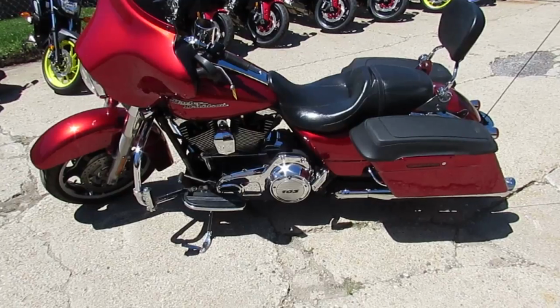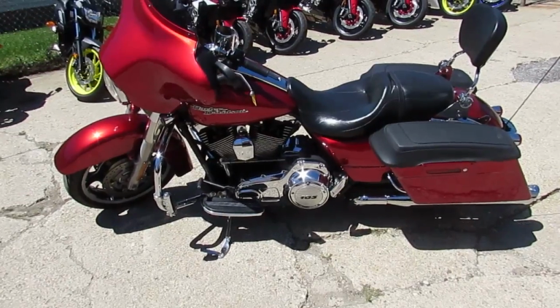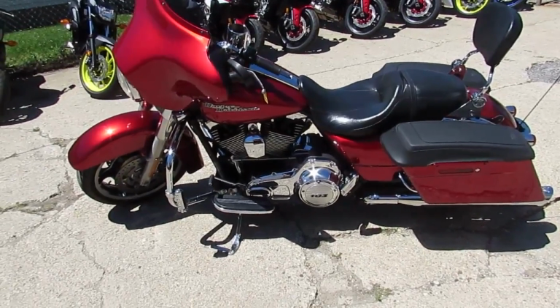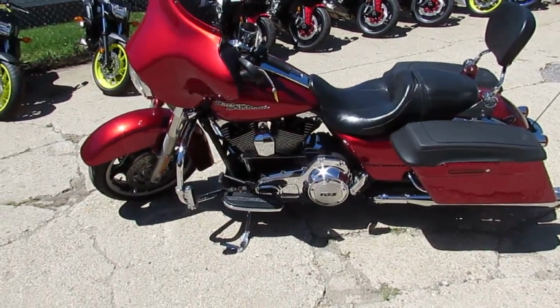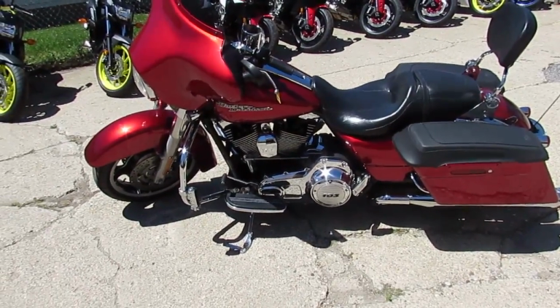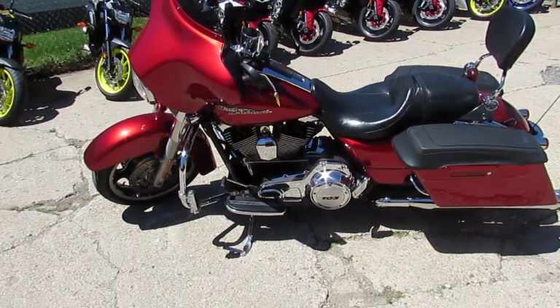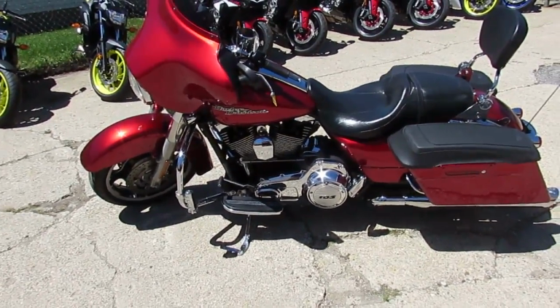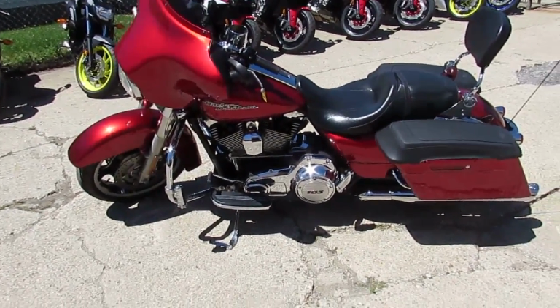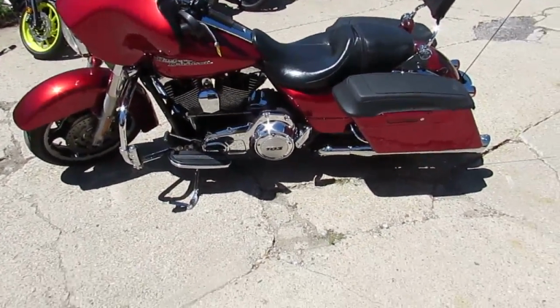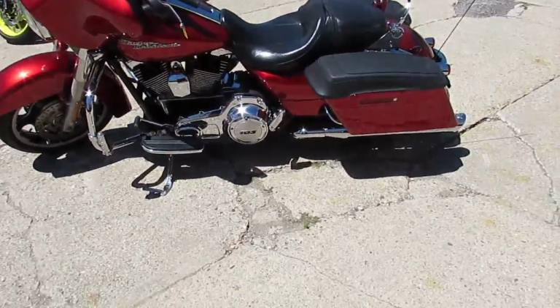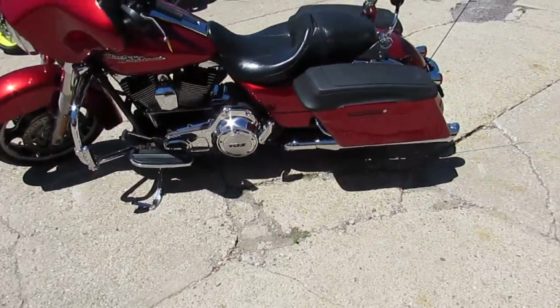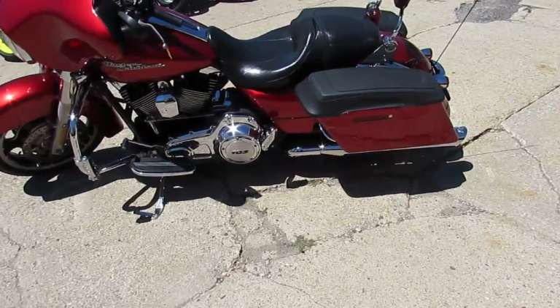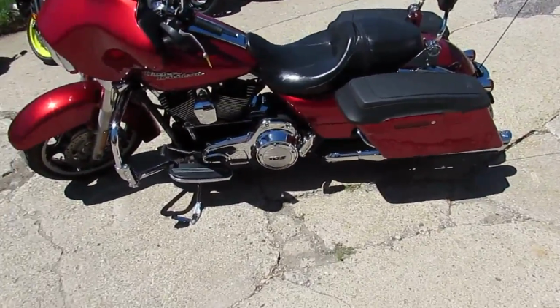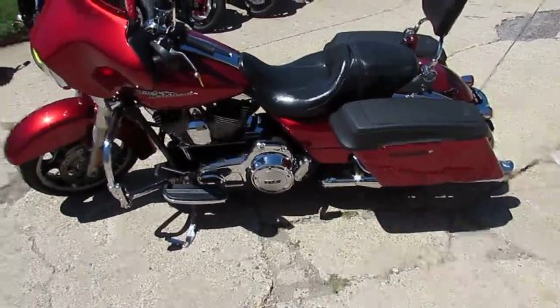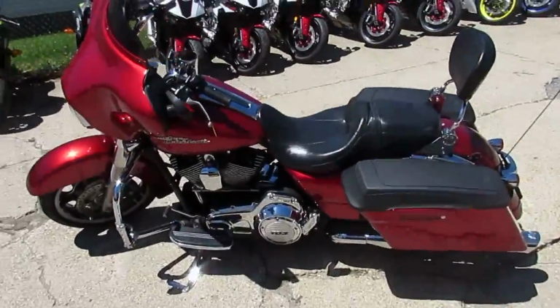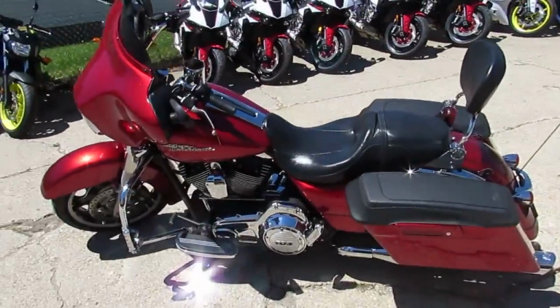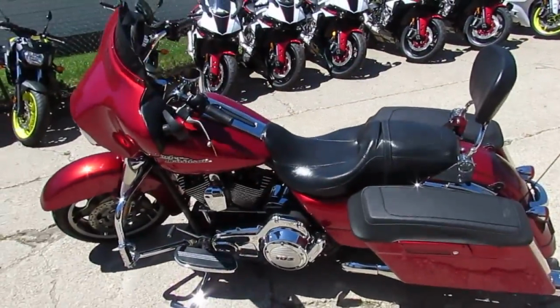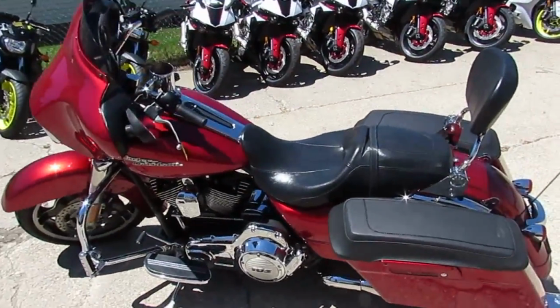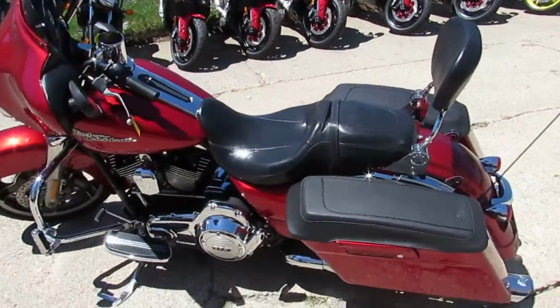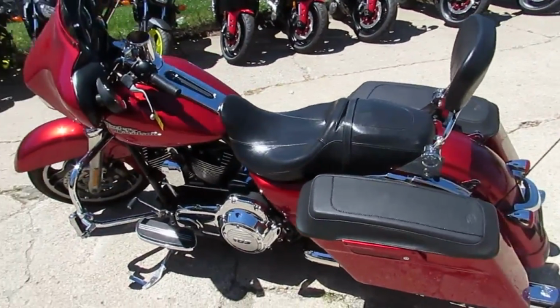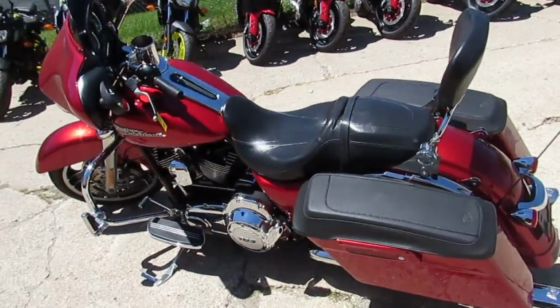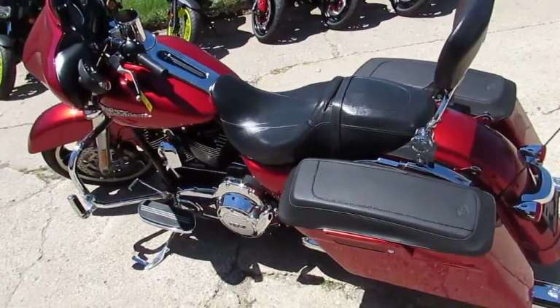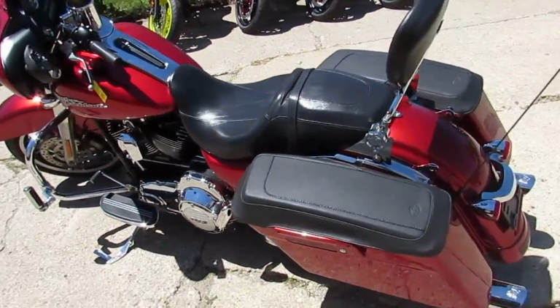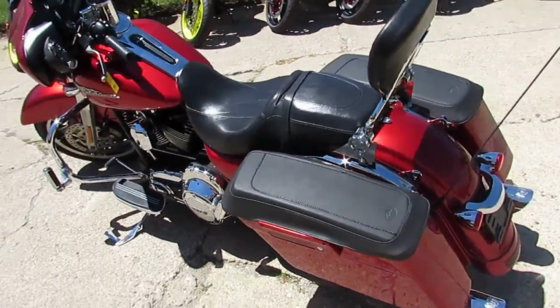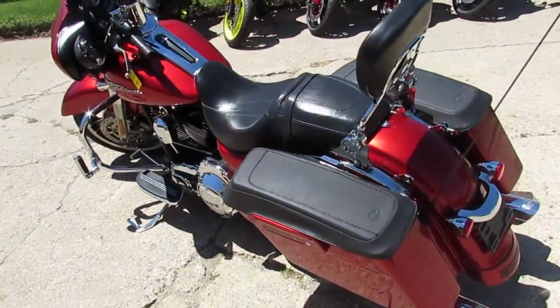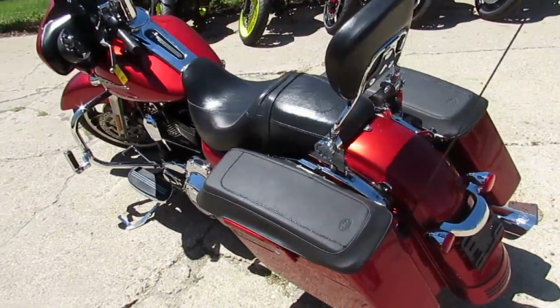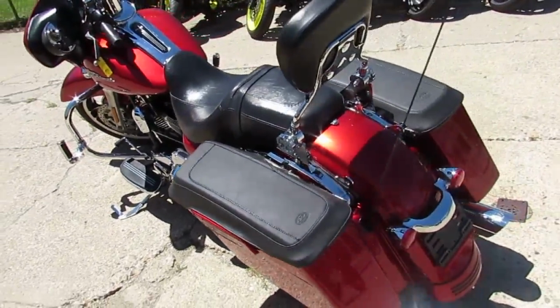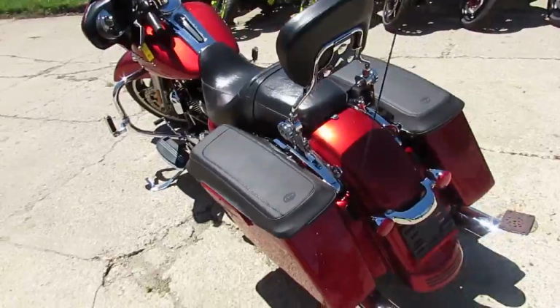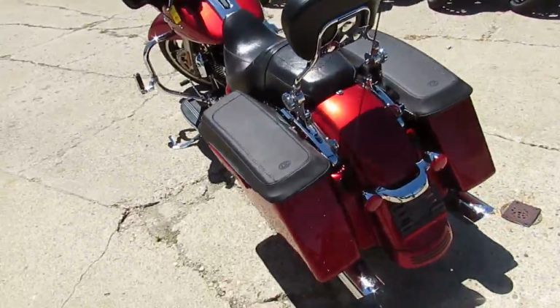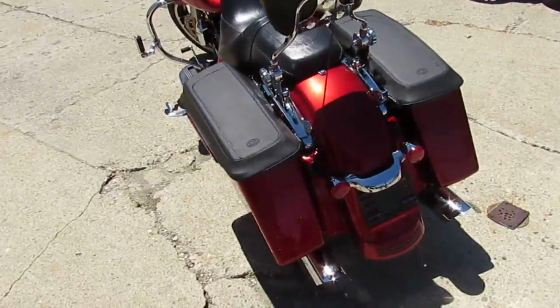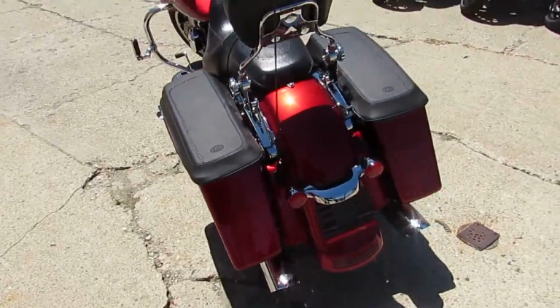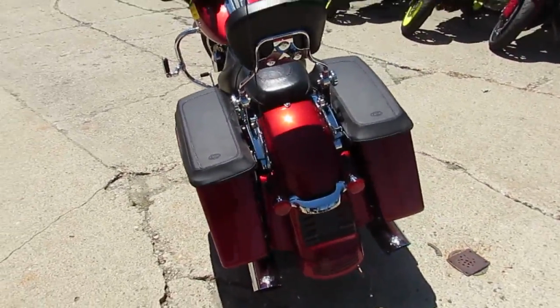Hey, it's hot and sunny at Approval Power Sports. We're going to do some videos on our used bikes. We've got over 300 used Harleys right now, and about 500 used sport bikes.